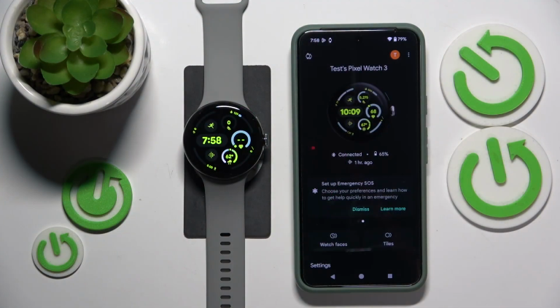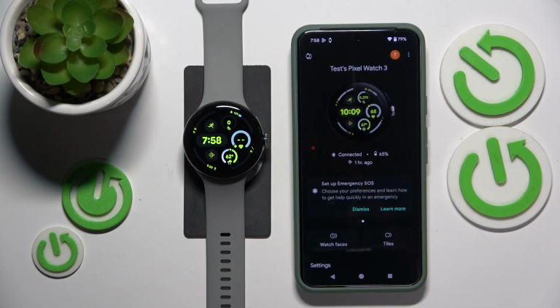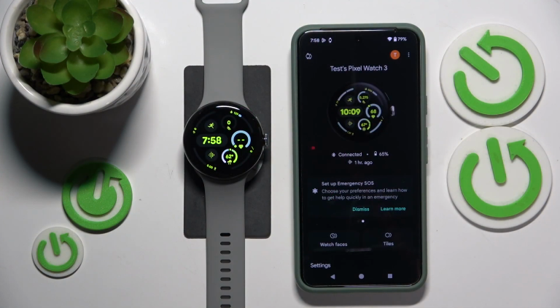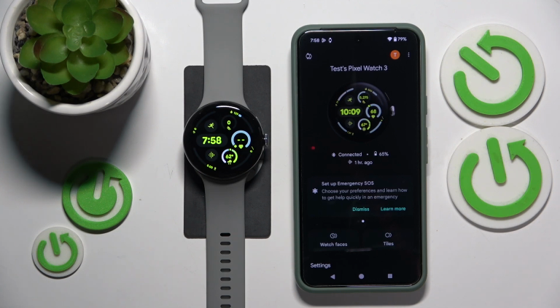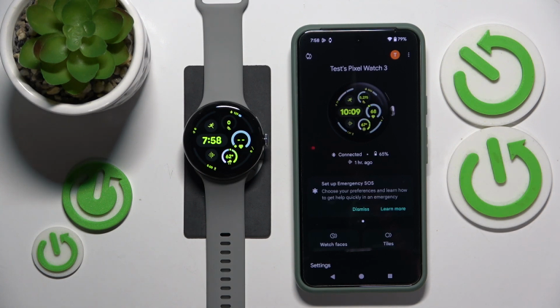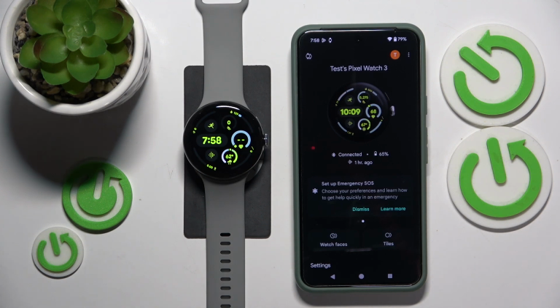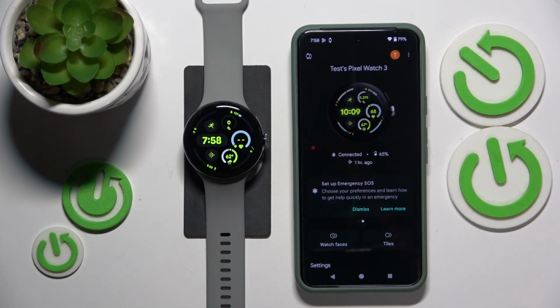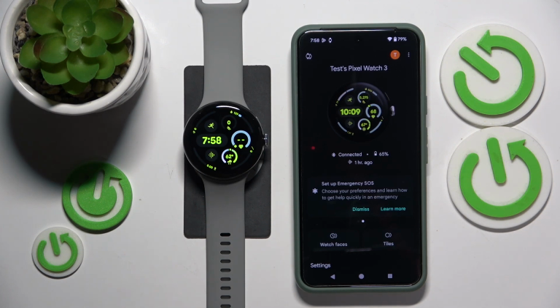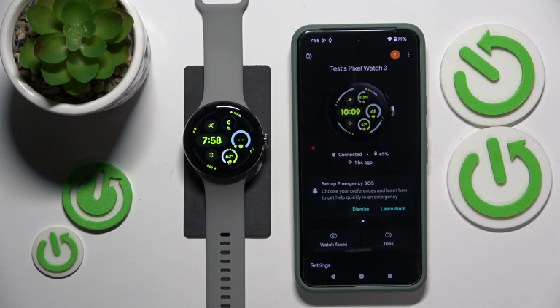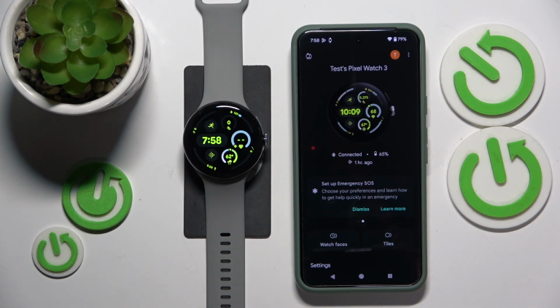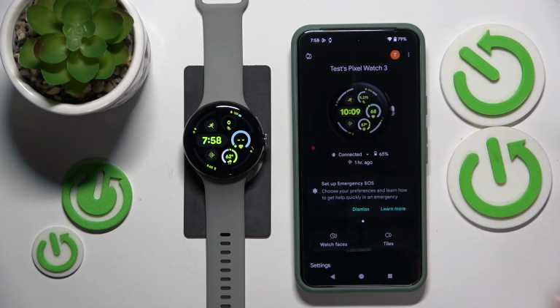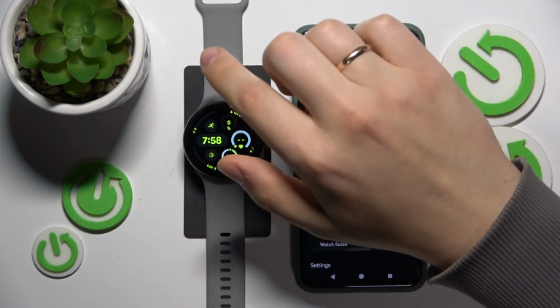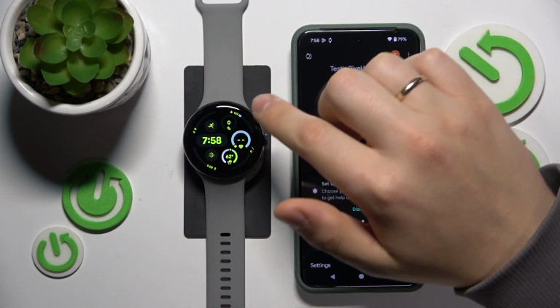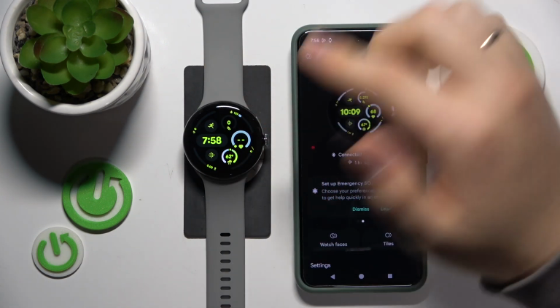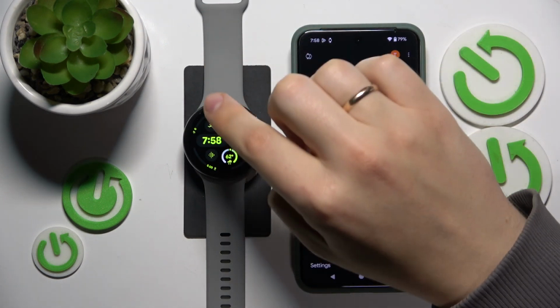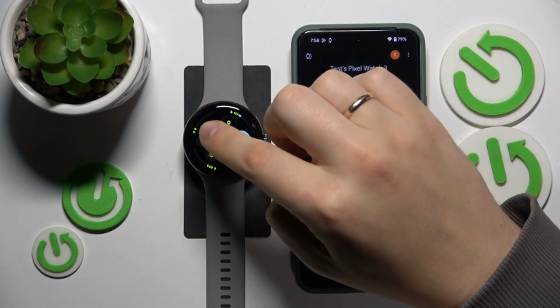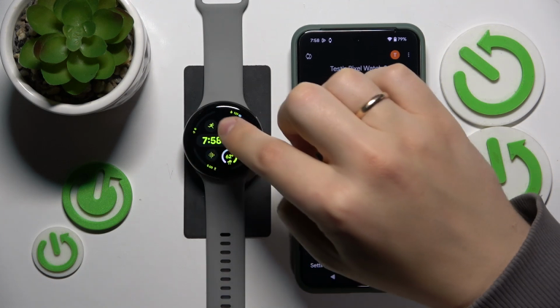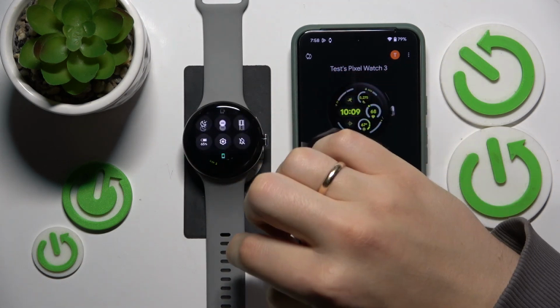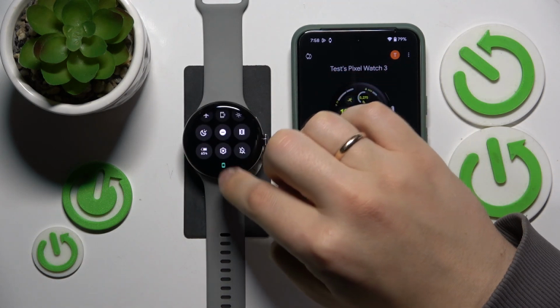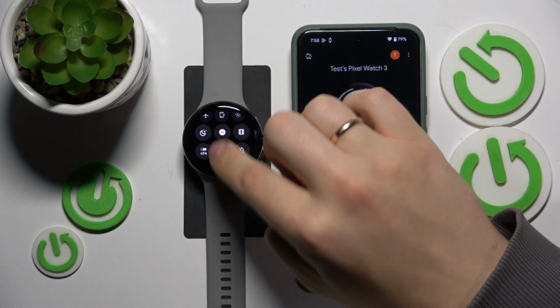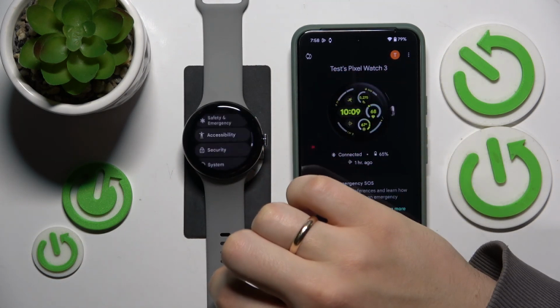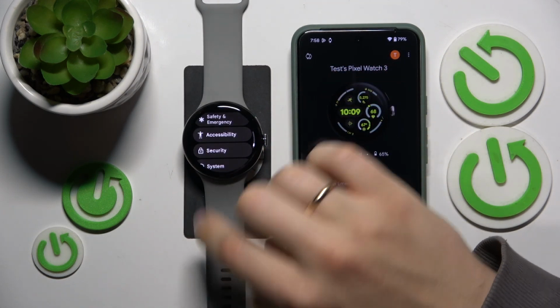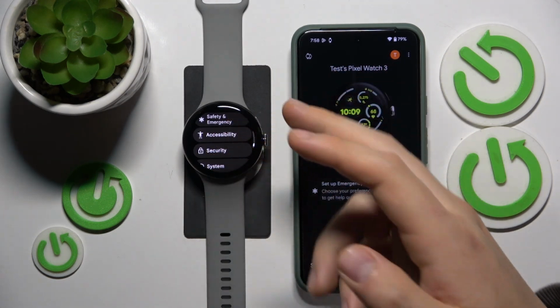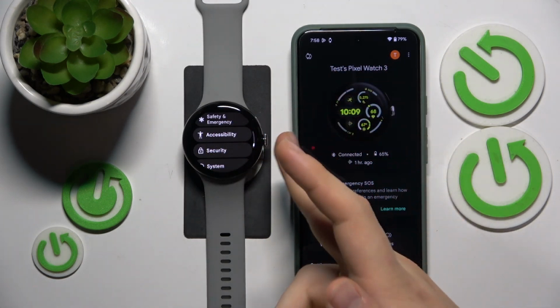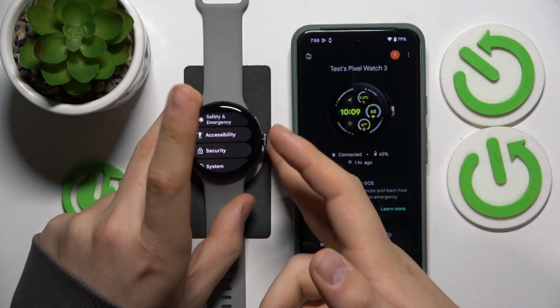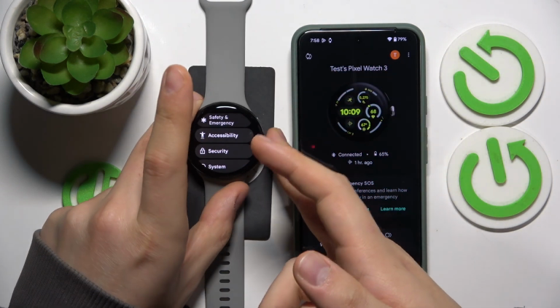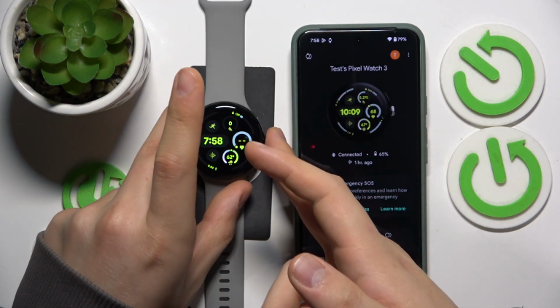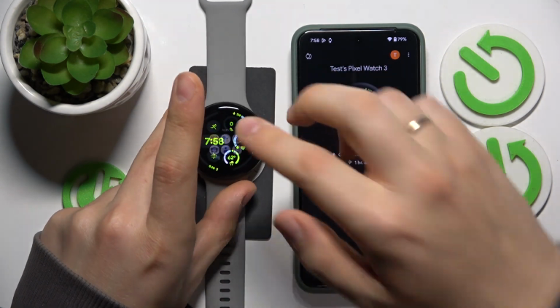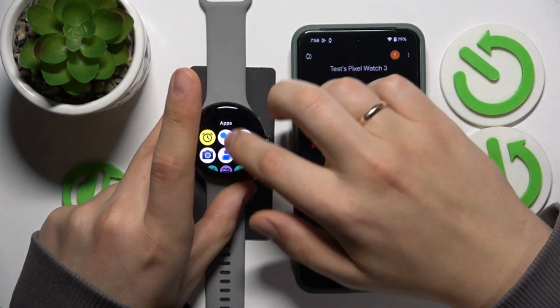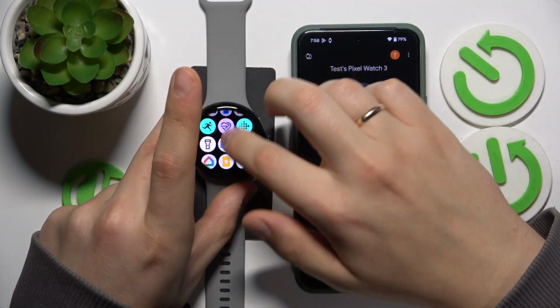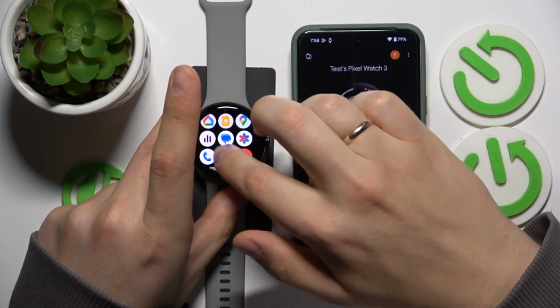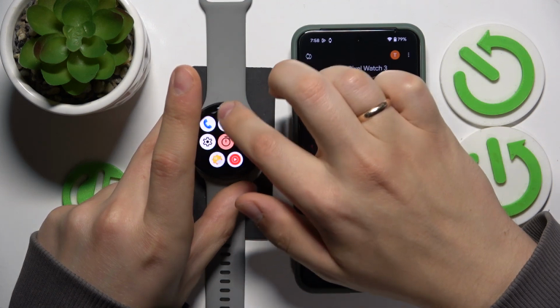To start, wake your watch up and get to settings either through the control panel — swipe downwards from the watch face to access it and tap on the settings icon — or you can open the app view and launch the settings app from there.